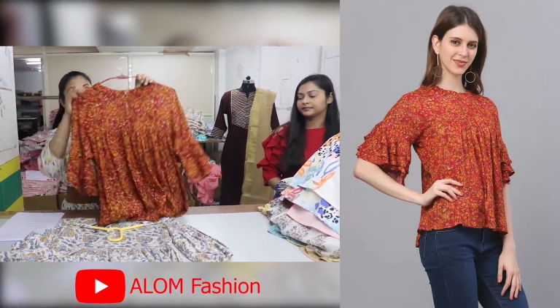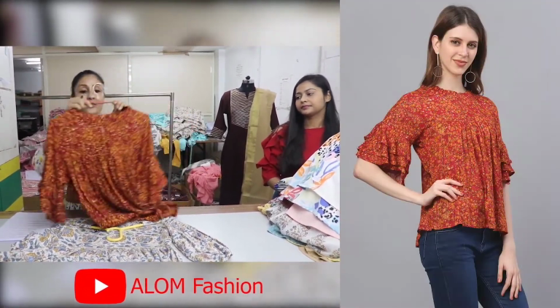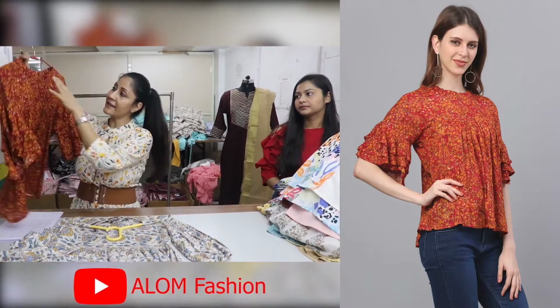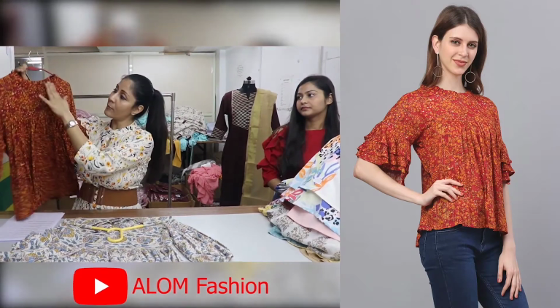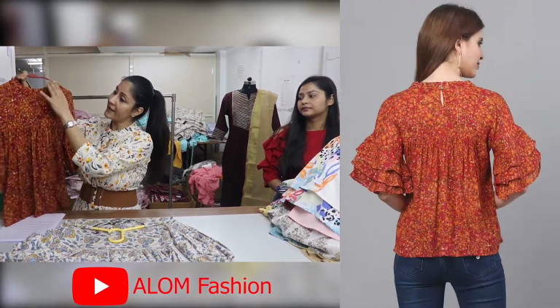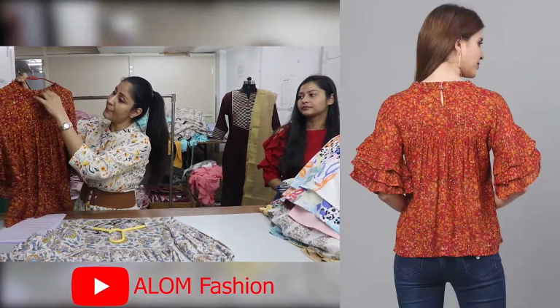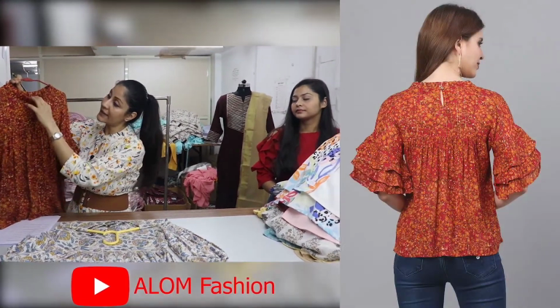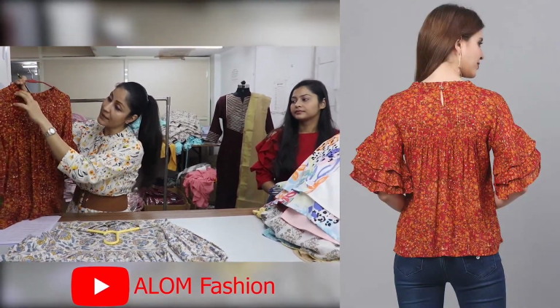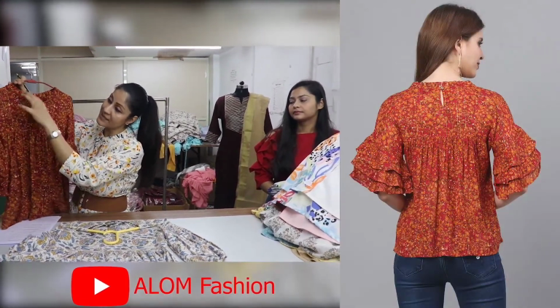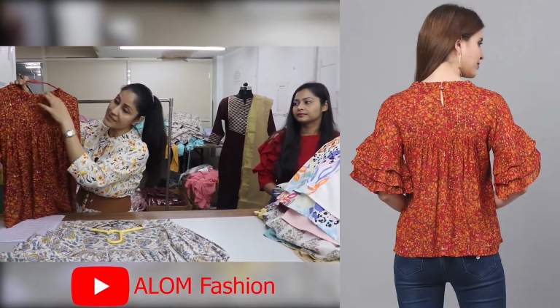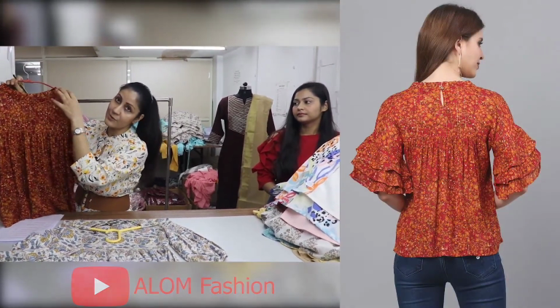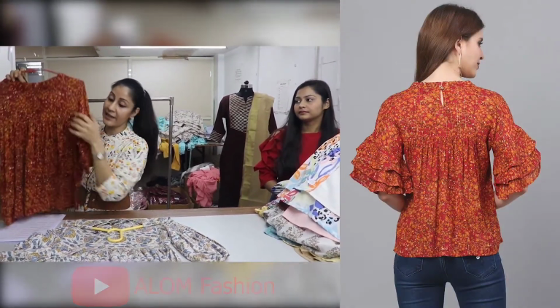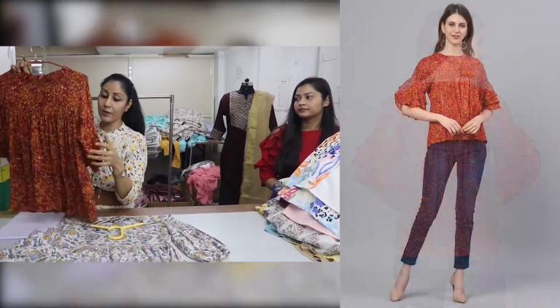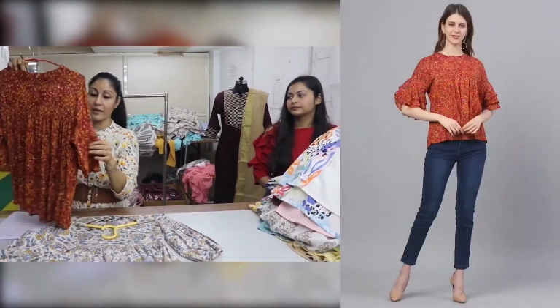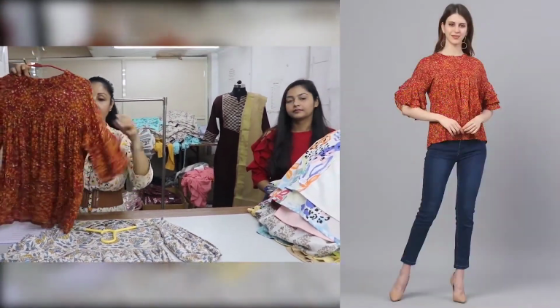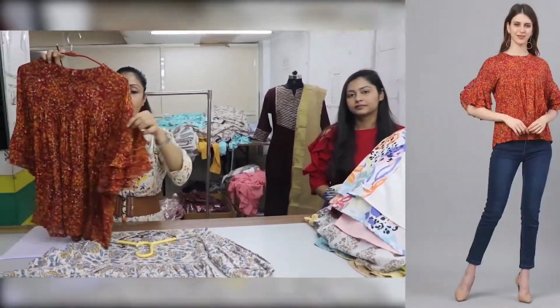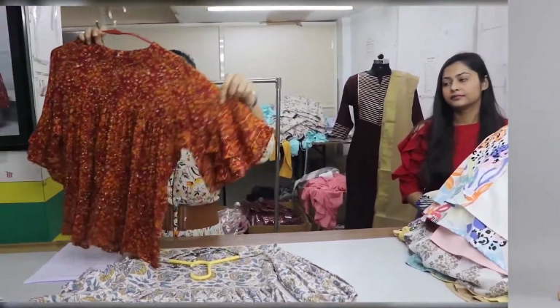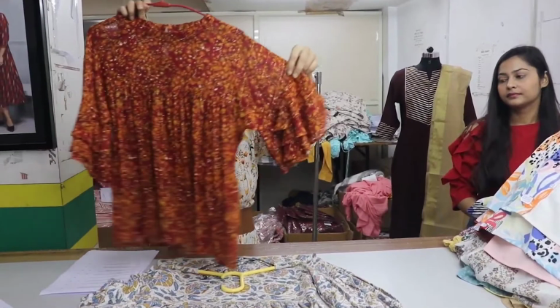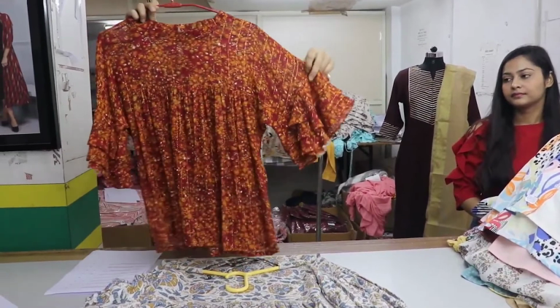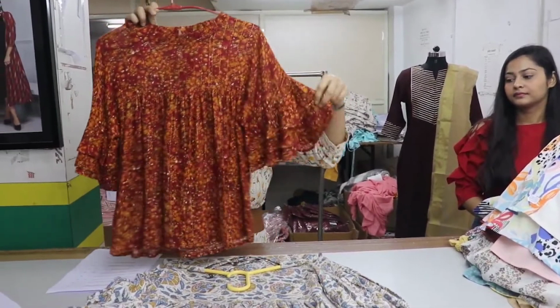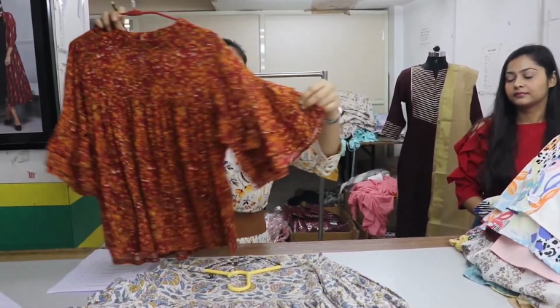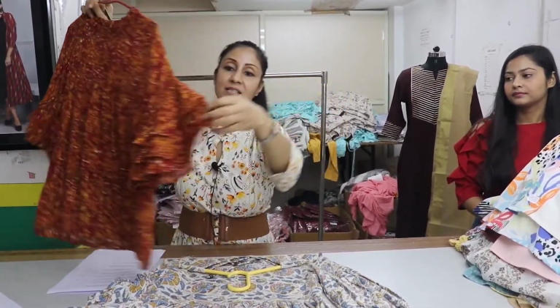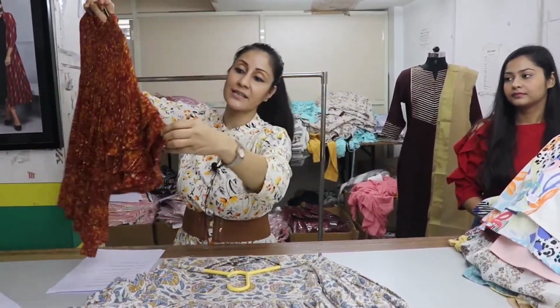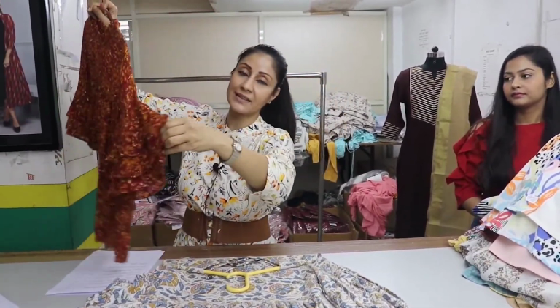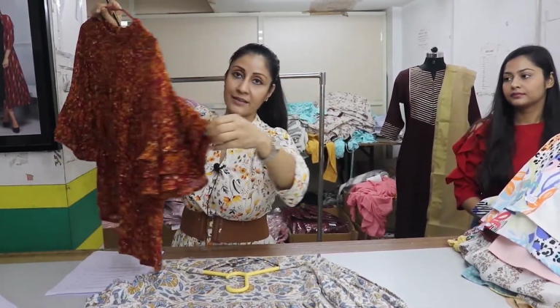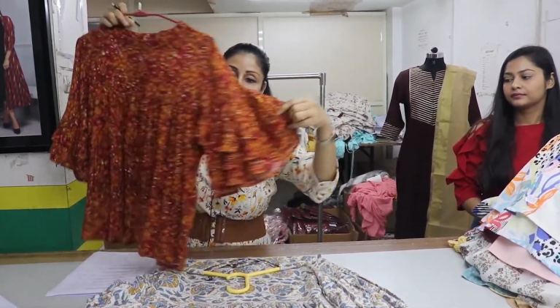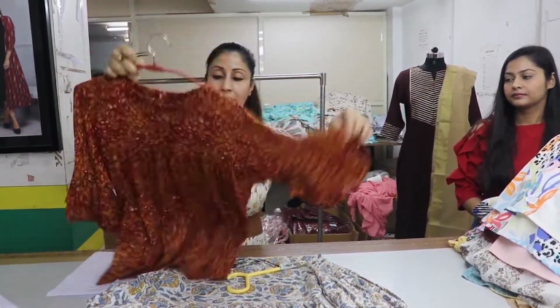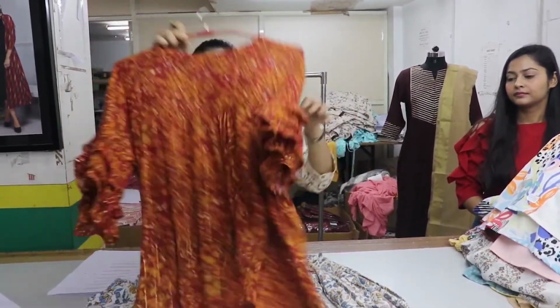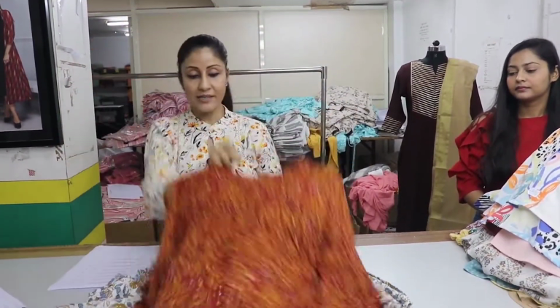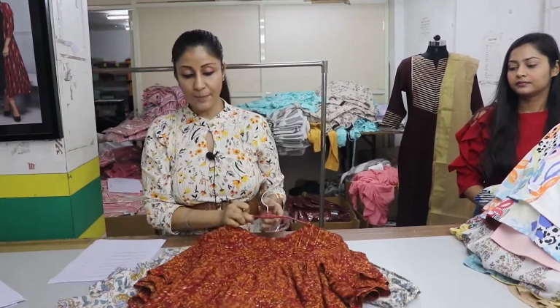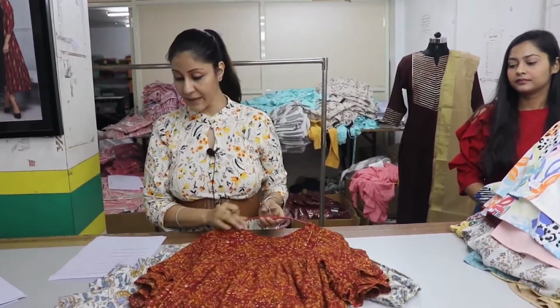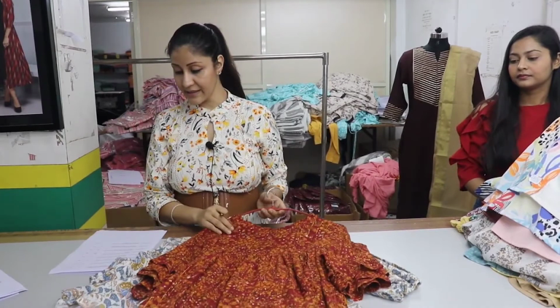The neck is a band neck. On the band neck, we have highlighted it with sleeves. The sleeves are bell sleeves. We have layered with tiers. The top price is Rs. 375.